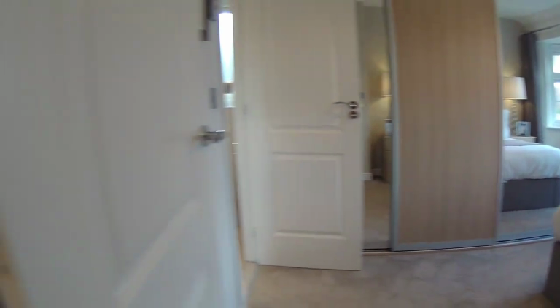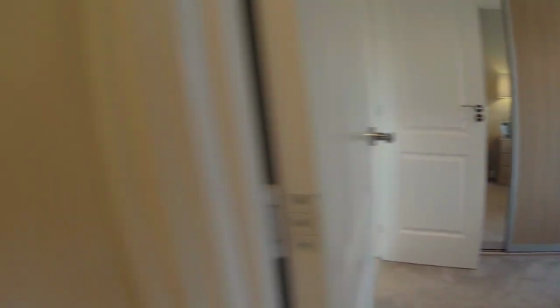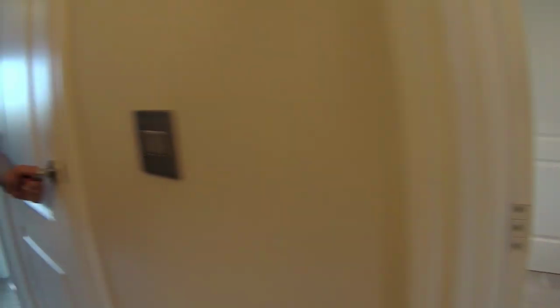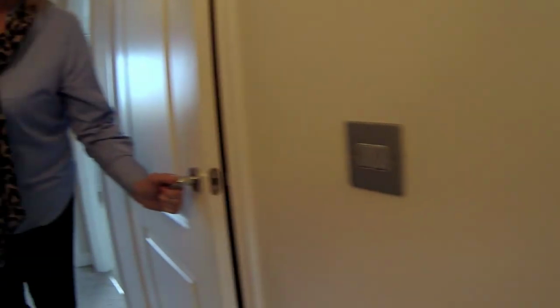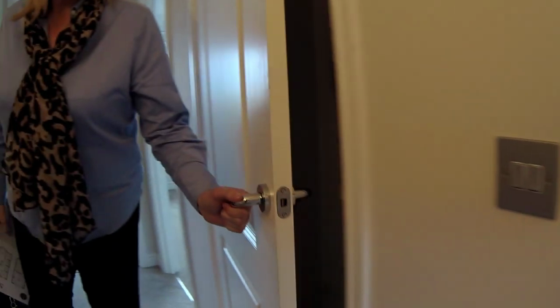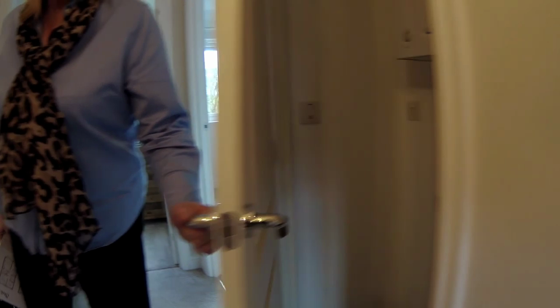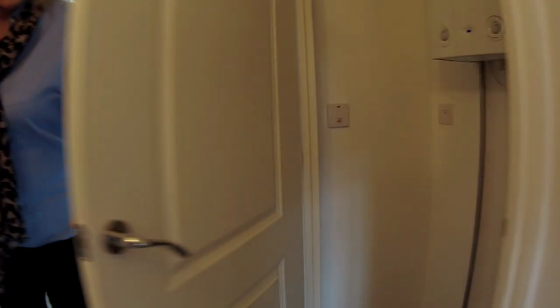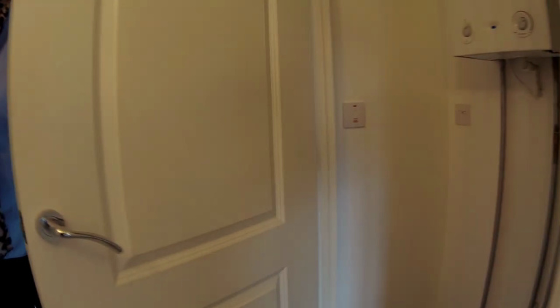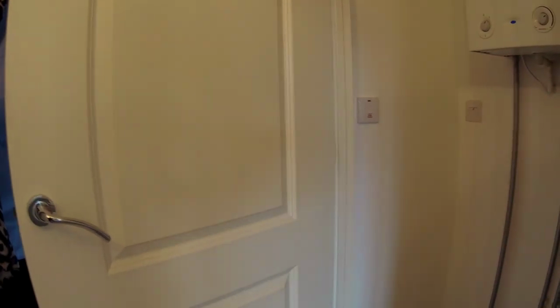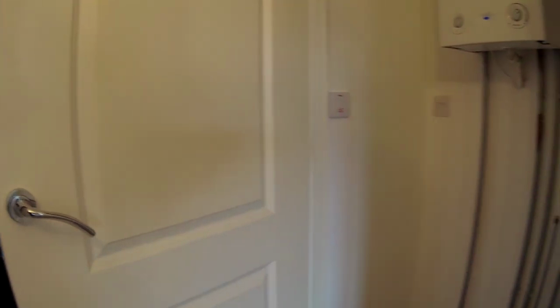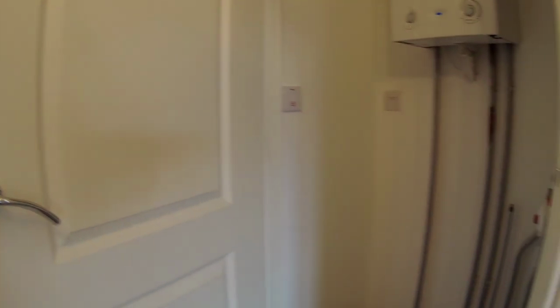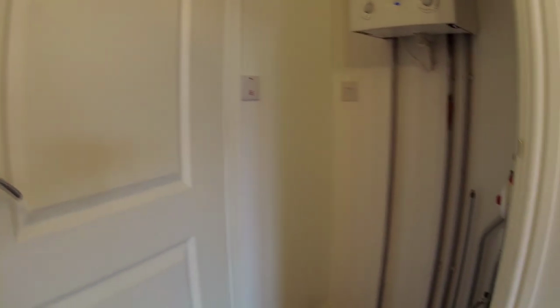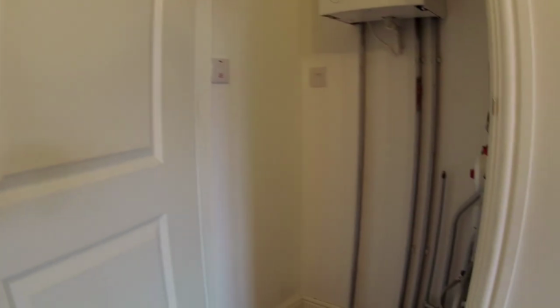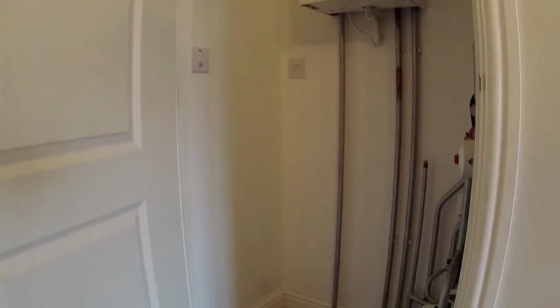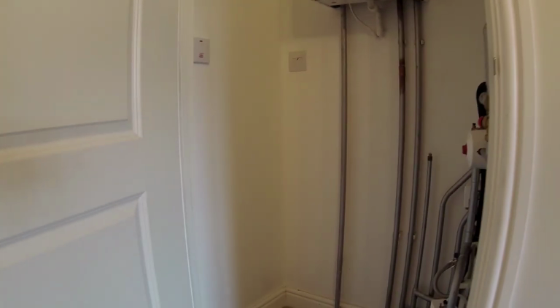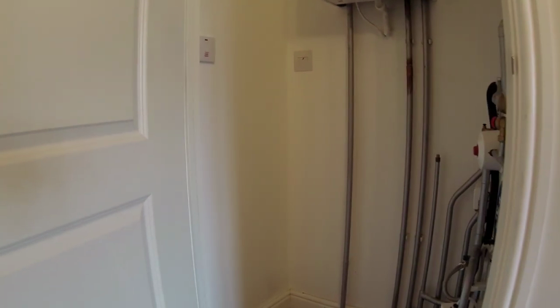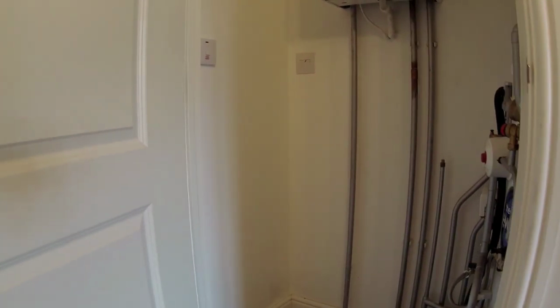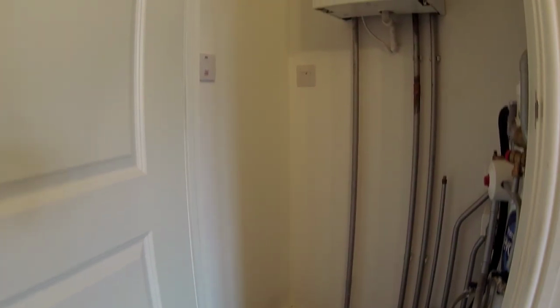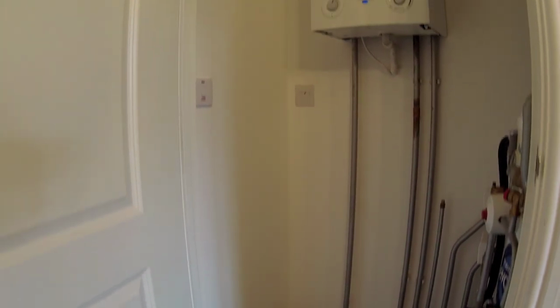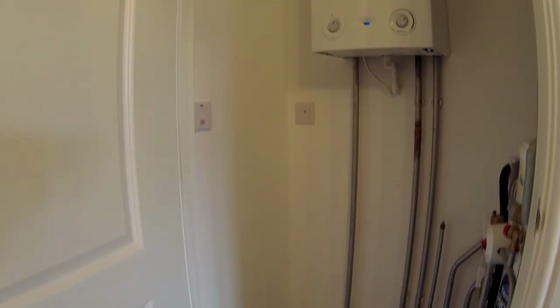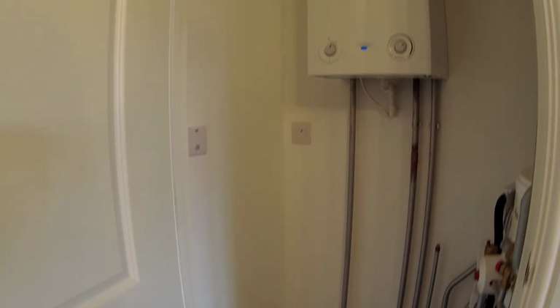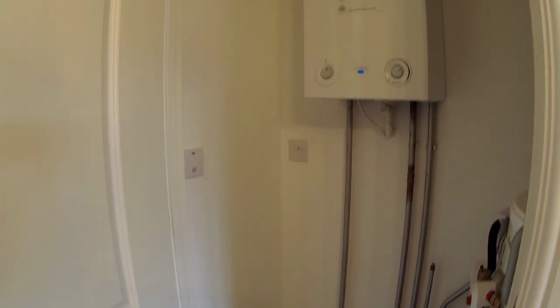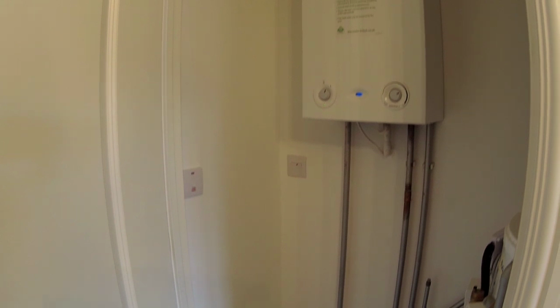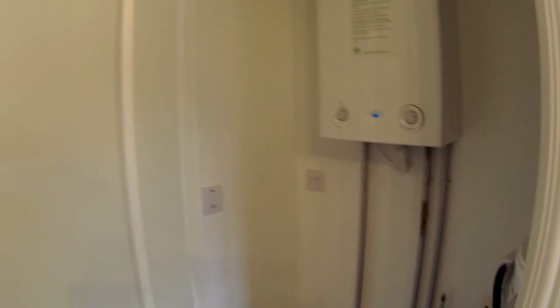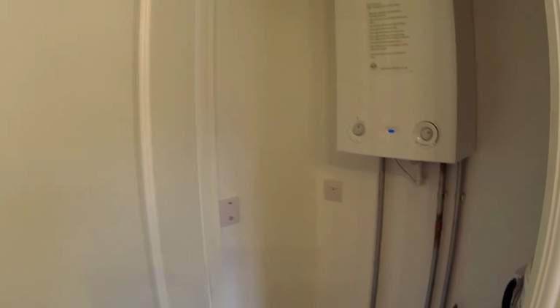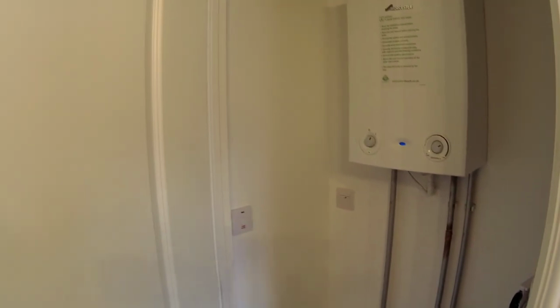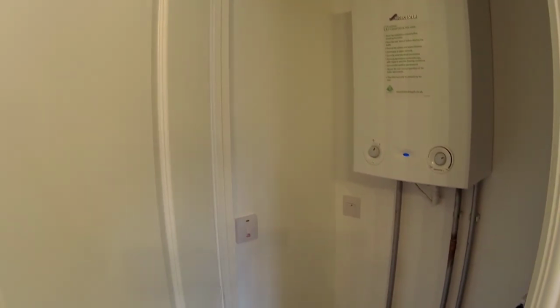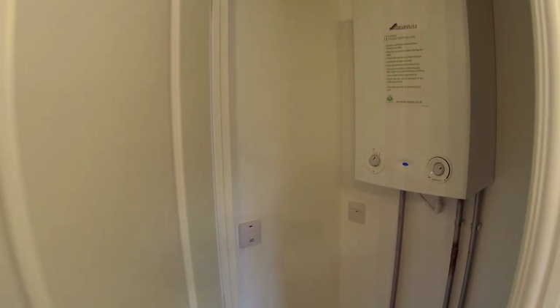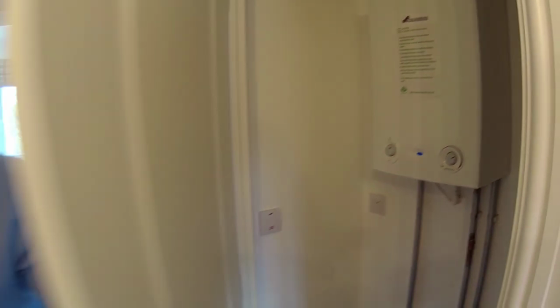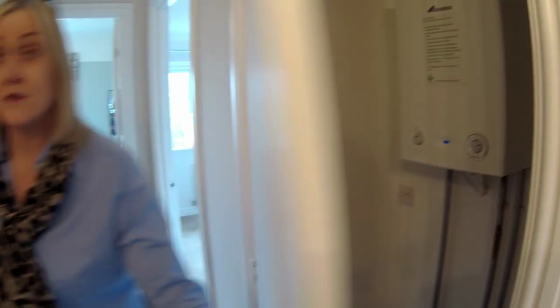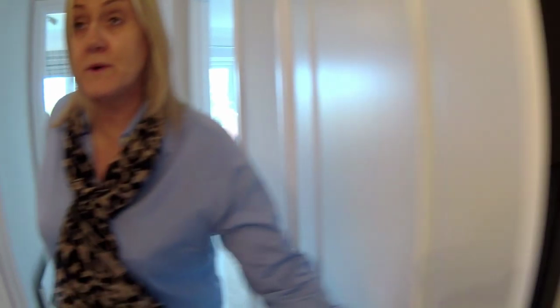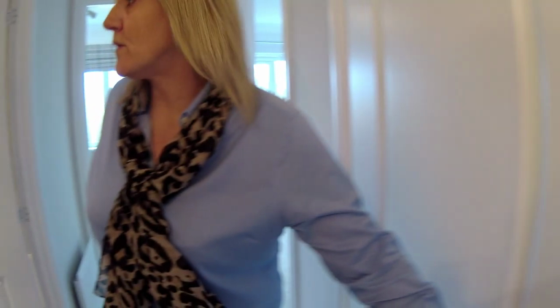There's your cylinder cupboard. But actually you've got space in there as well. And the boiler's in there too - that's good, two for the price of one.